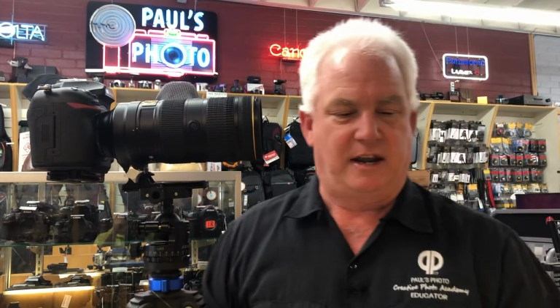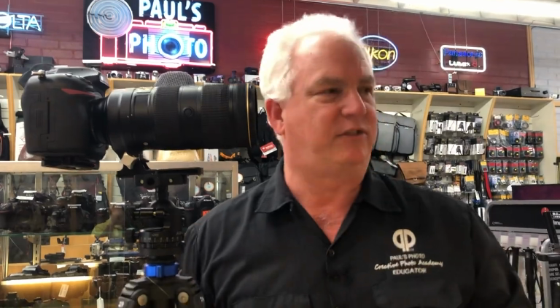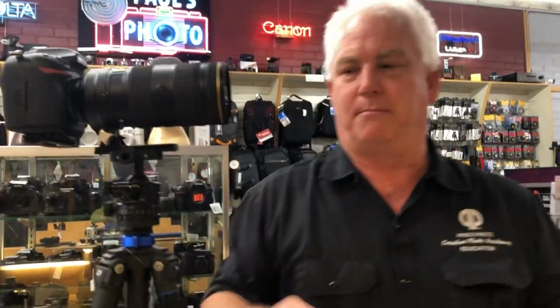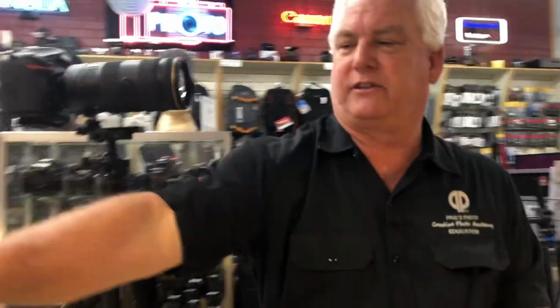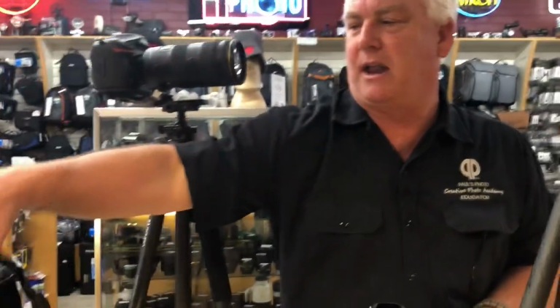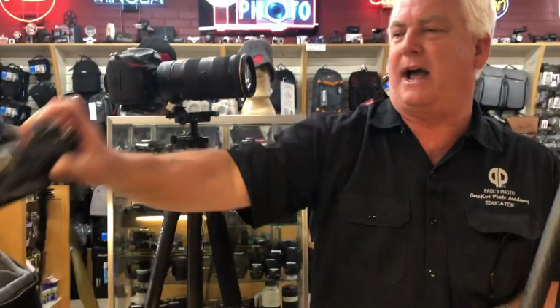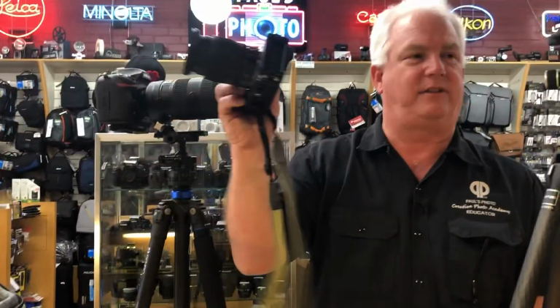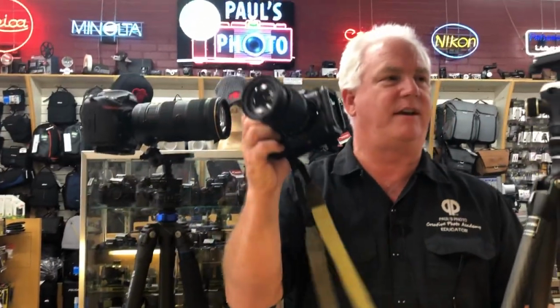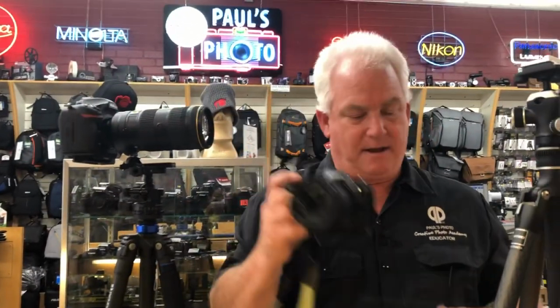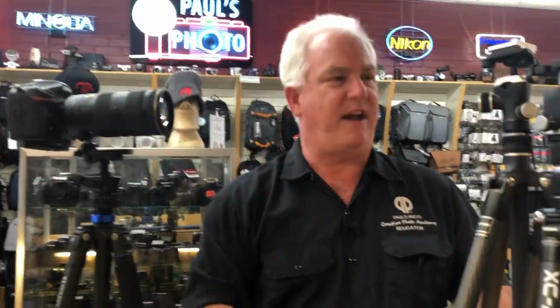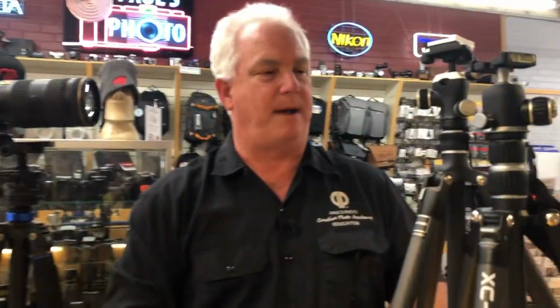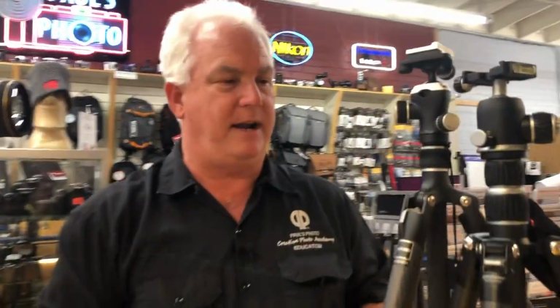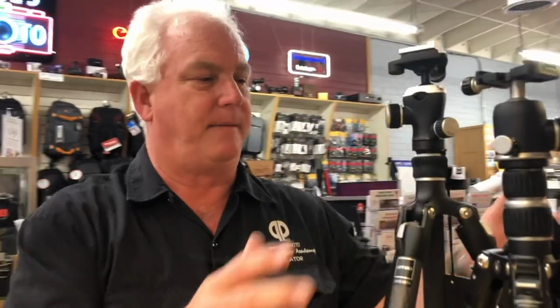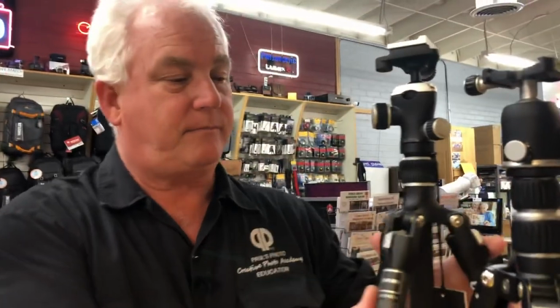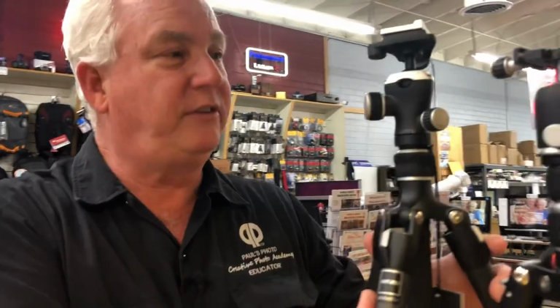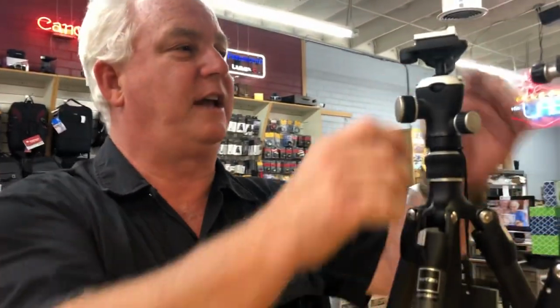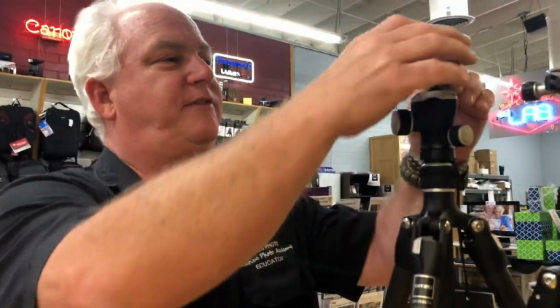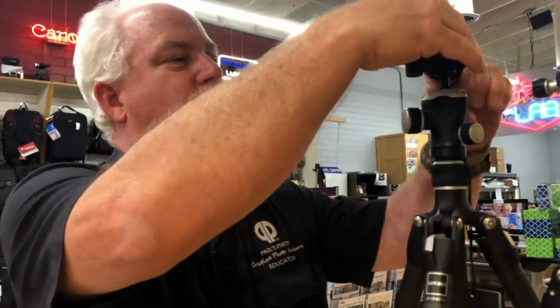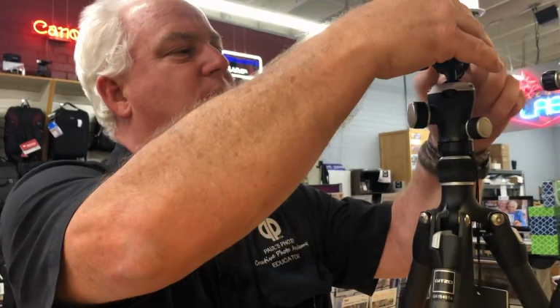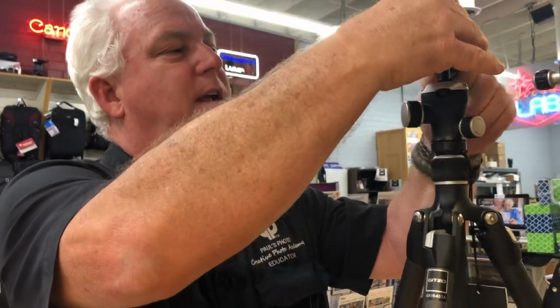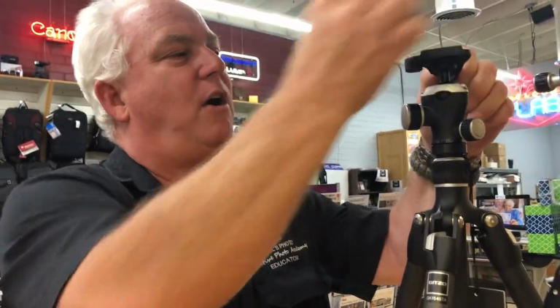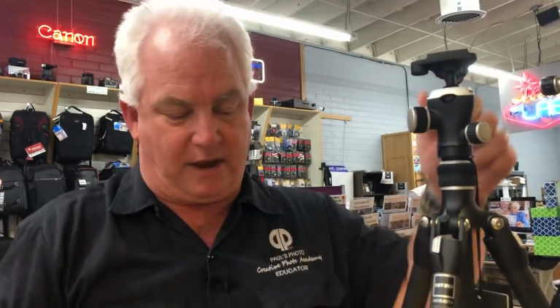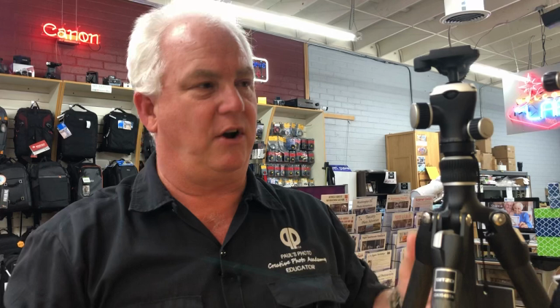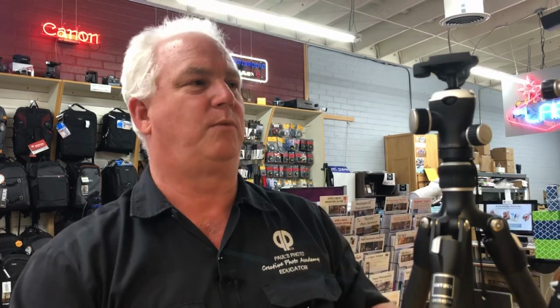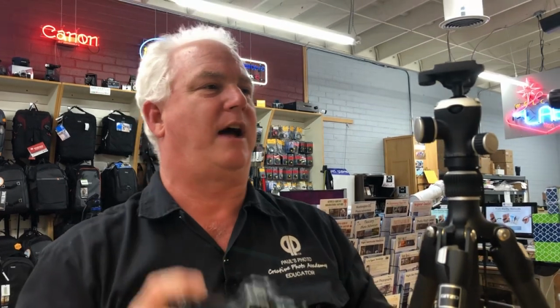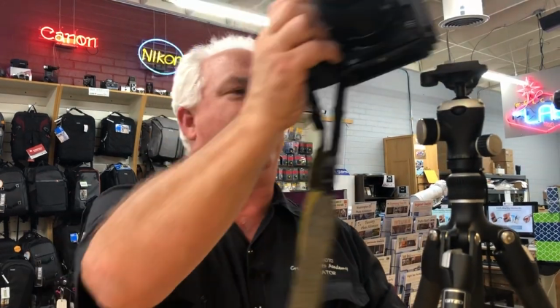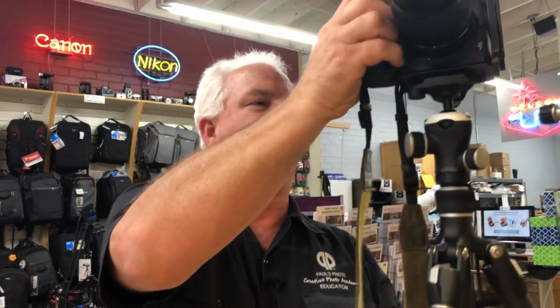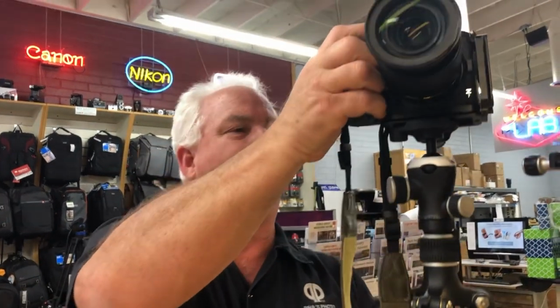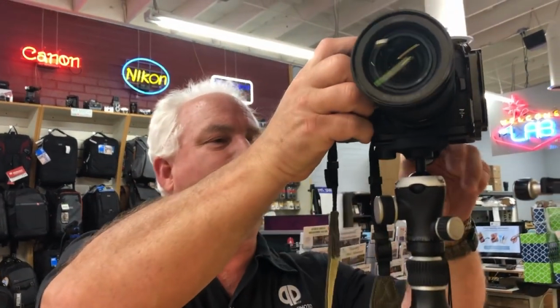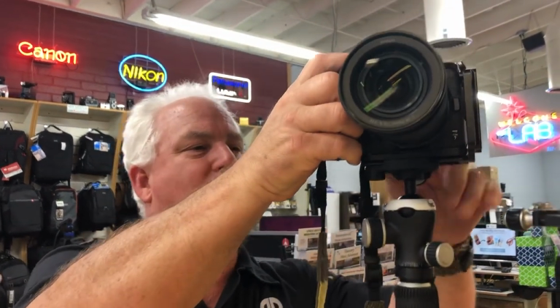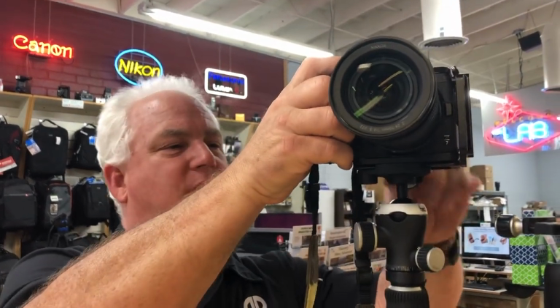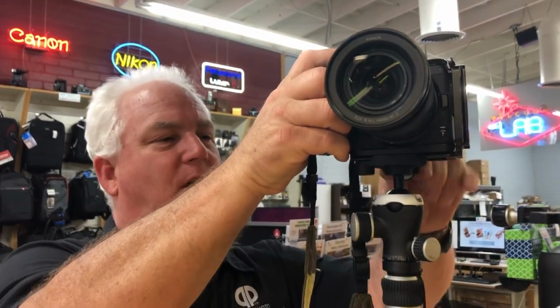If you have a small mirrorless camera like my Nikon Z7, my favorite tripod is the Gitzo 1542. It also has the Arca-Swiss style plate, so my camera just clips on.